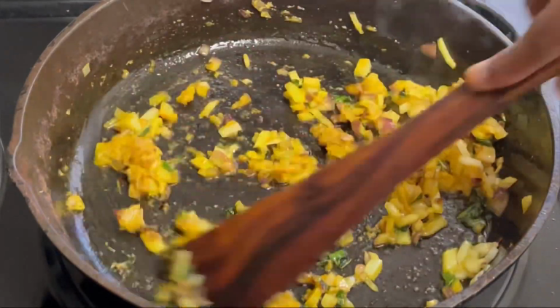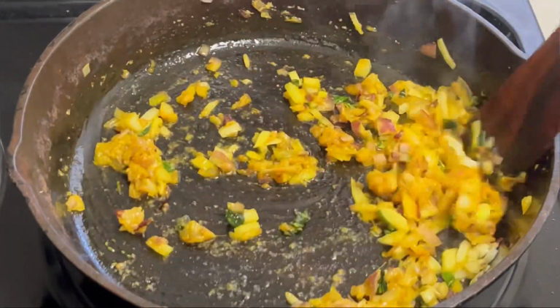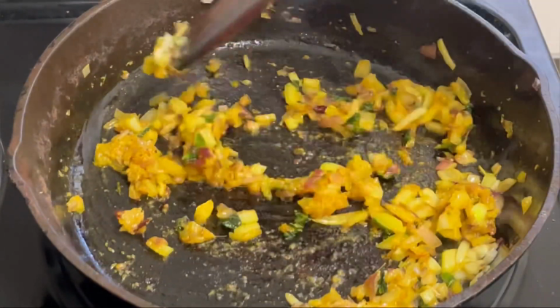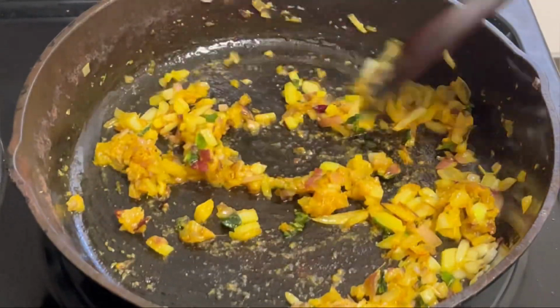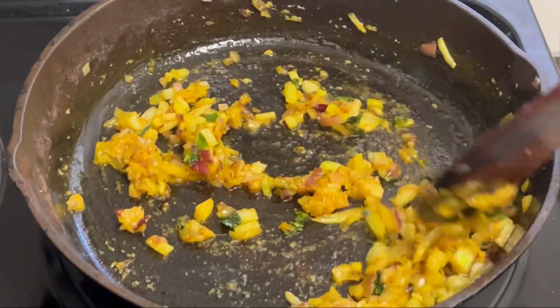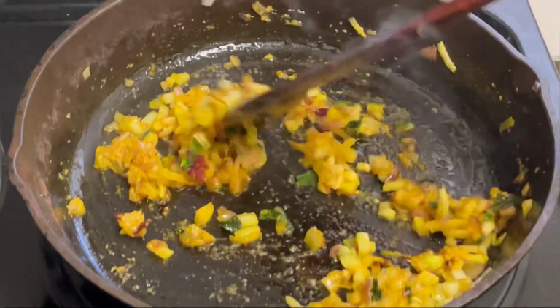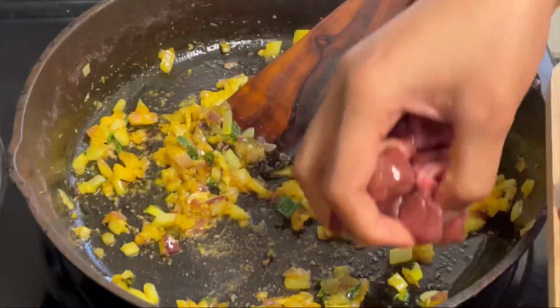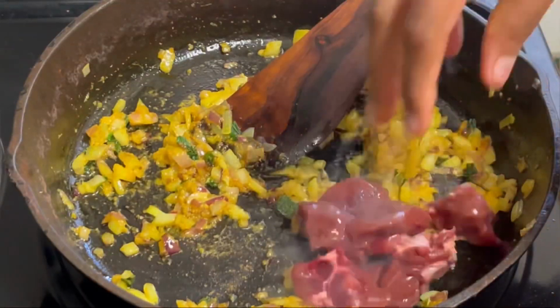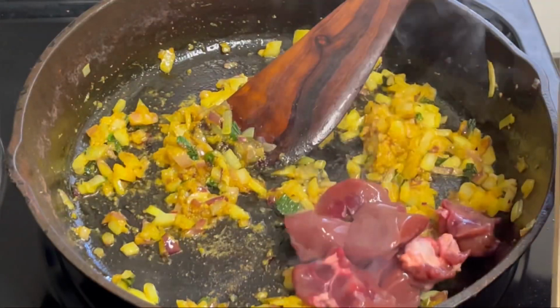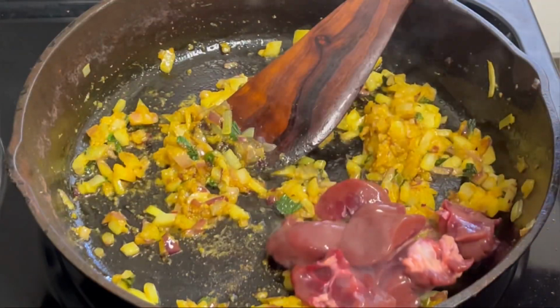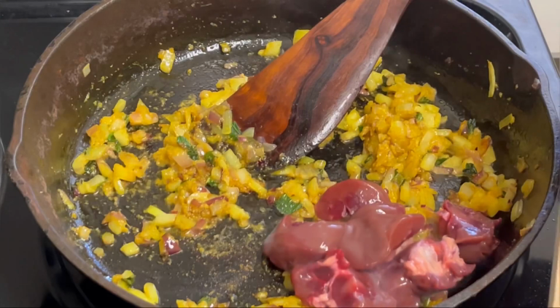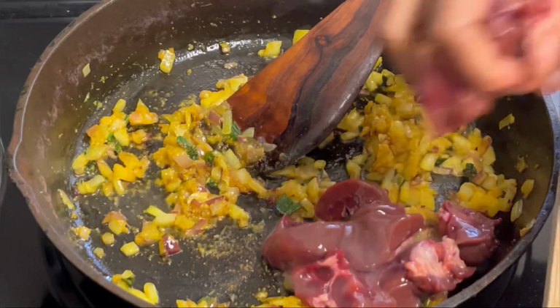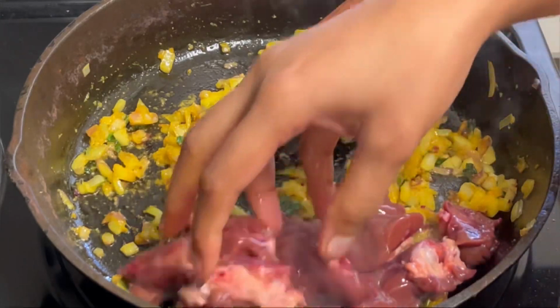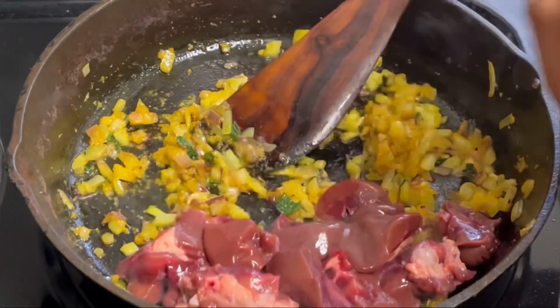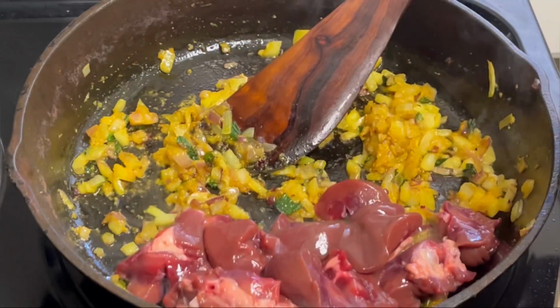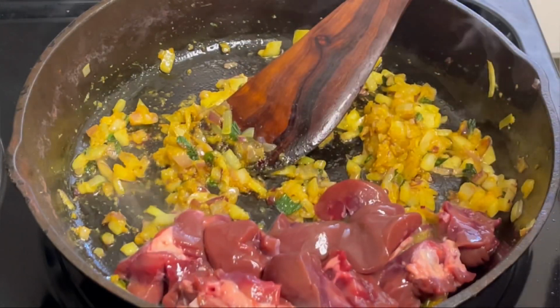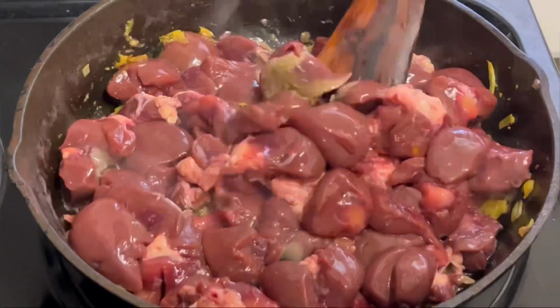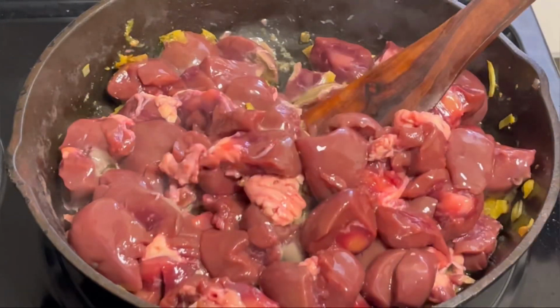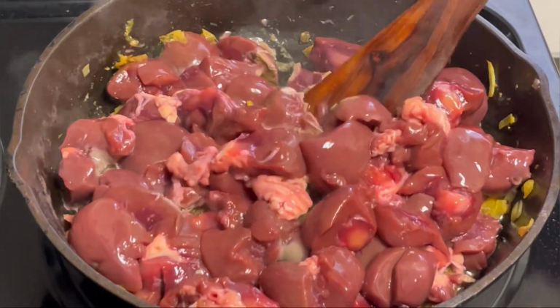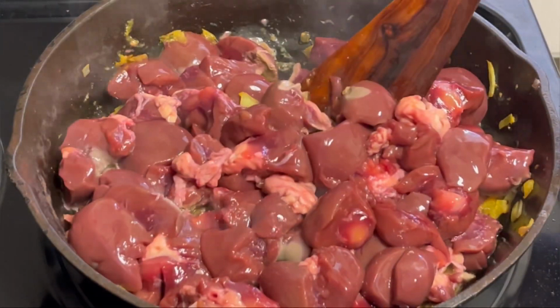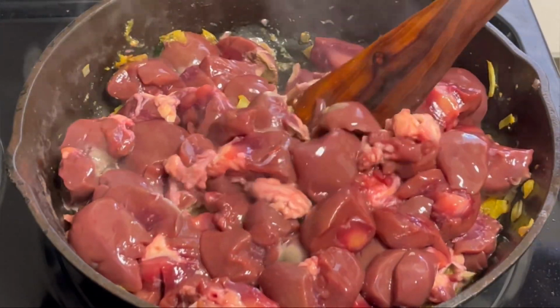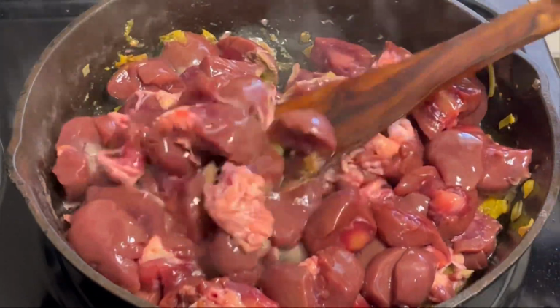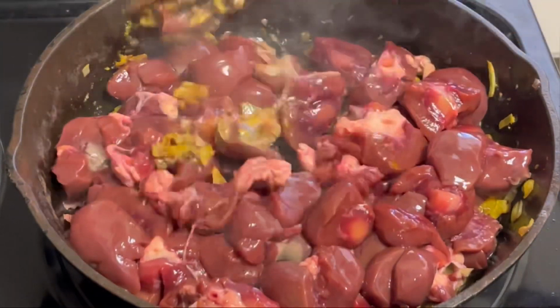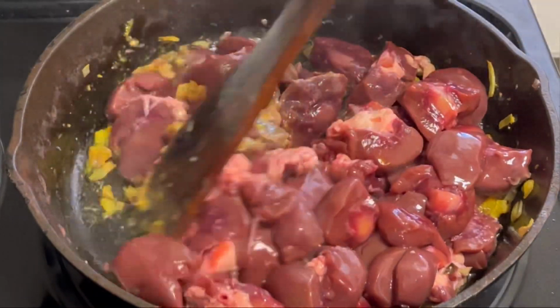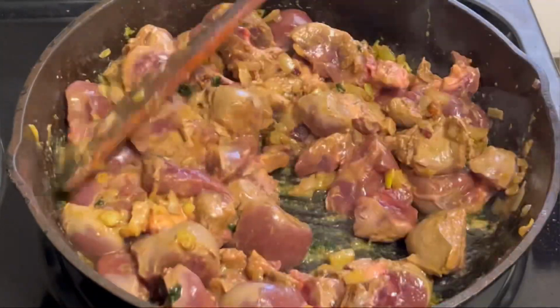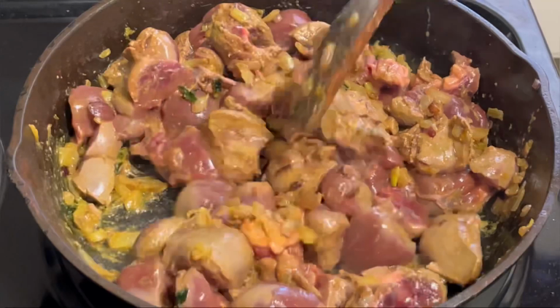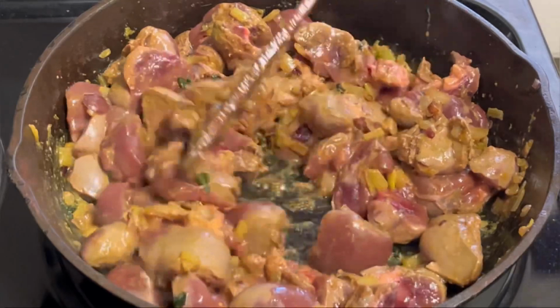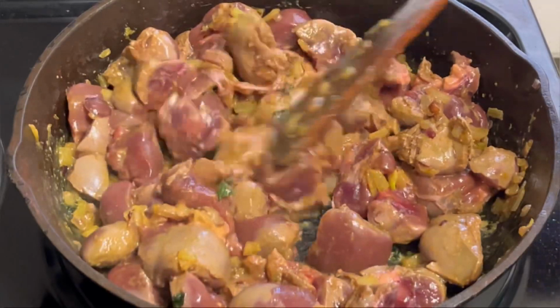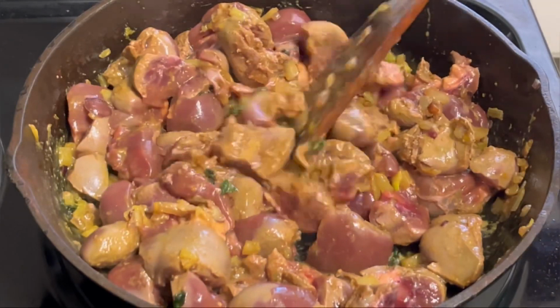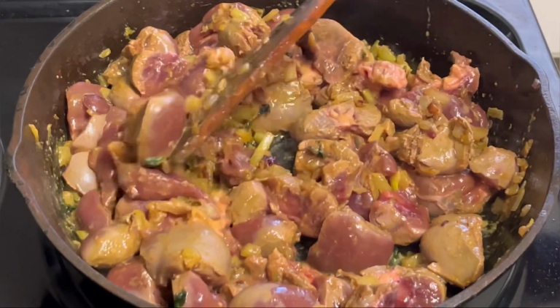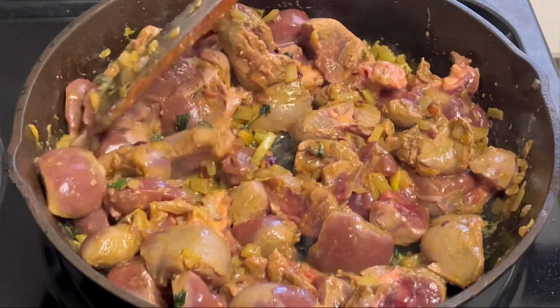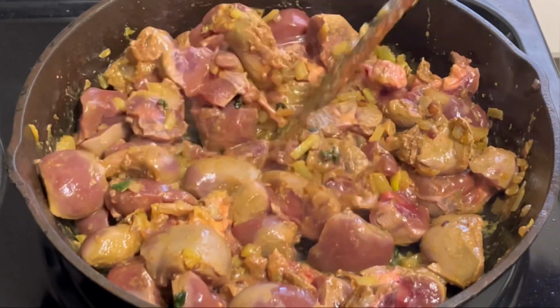After three minutes, add the cut pieces of kidney. Leave it for two to three minutes, then mix it, and leave it for ten more minutes.